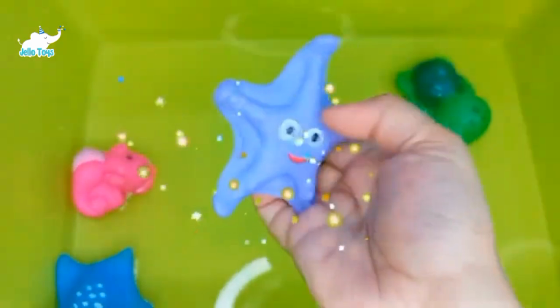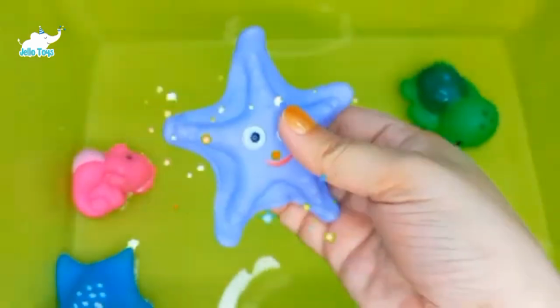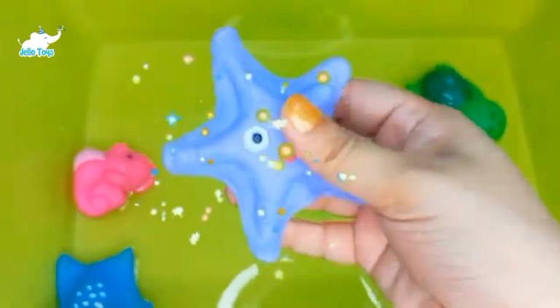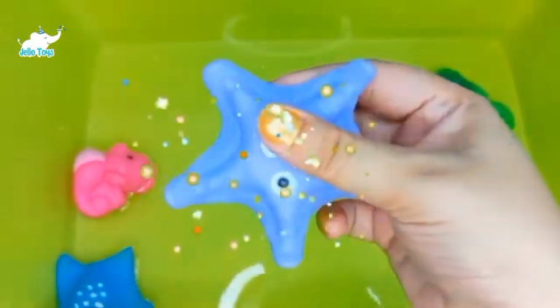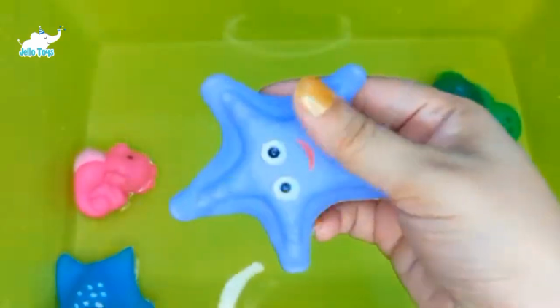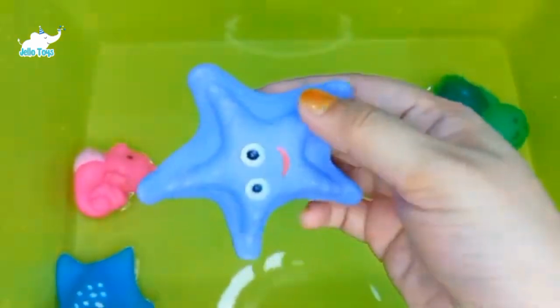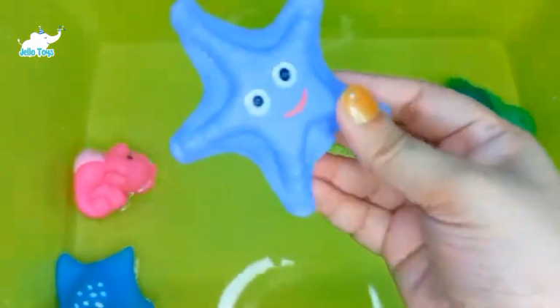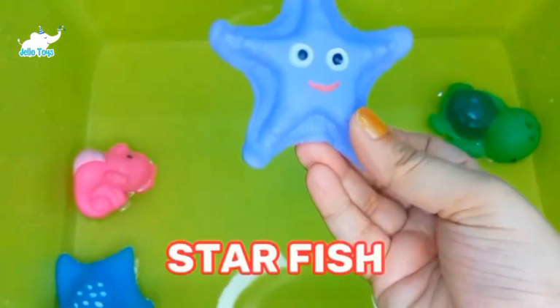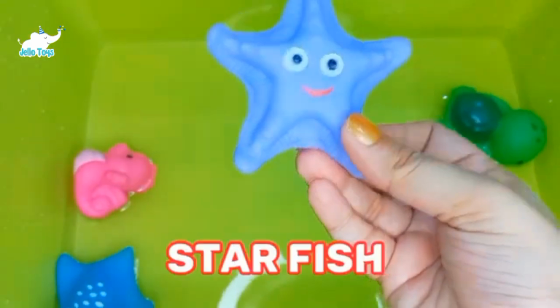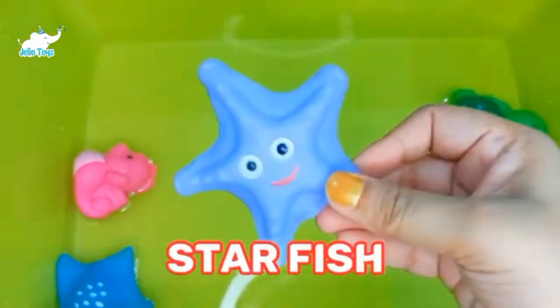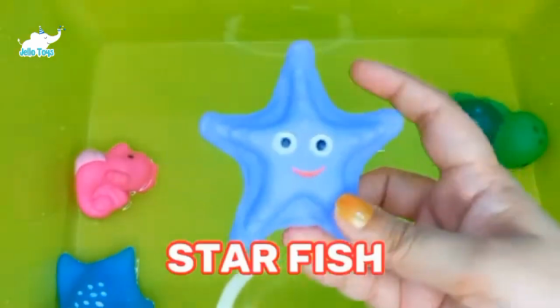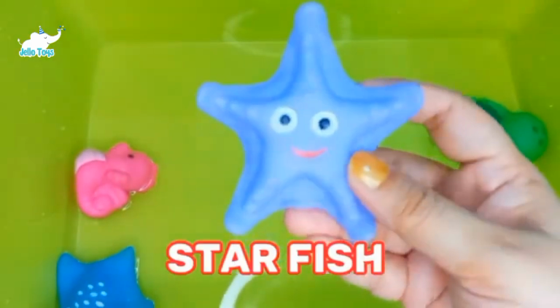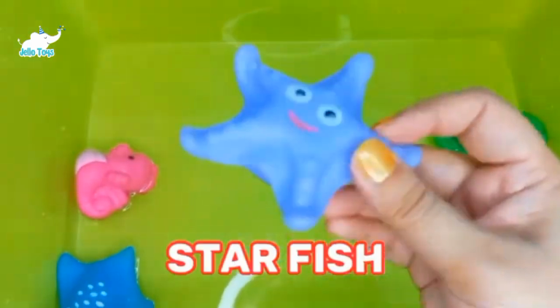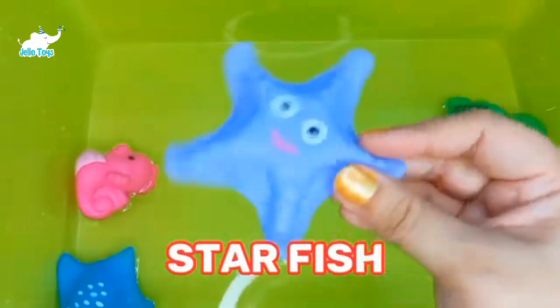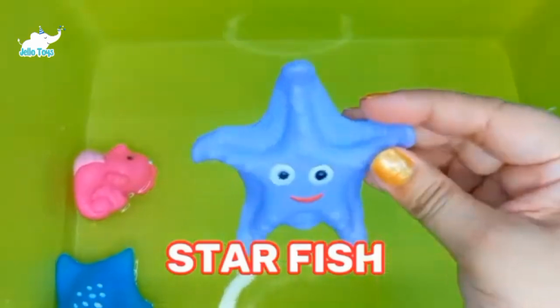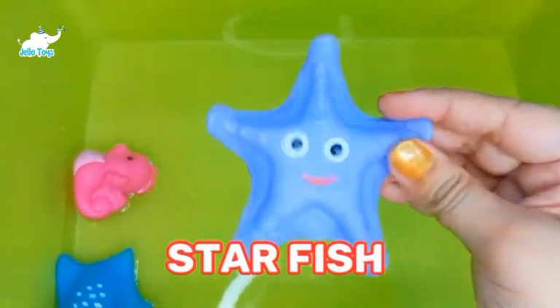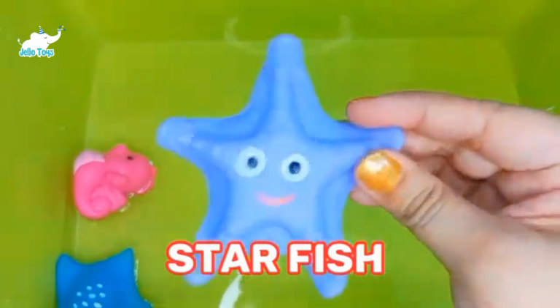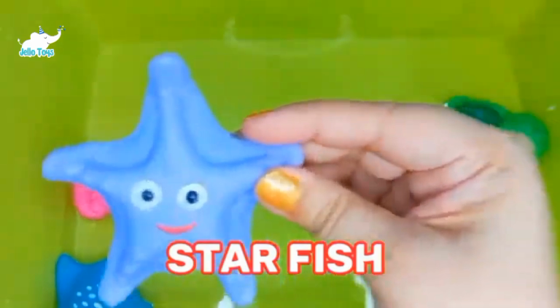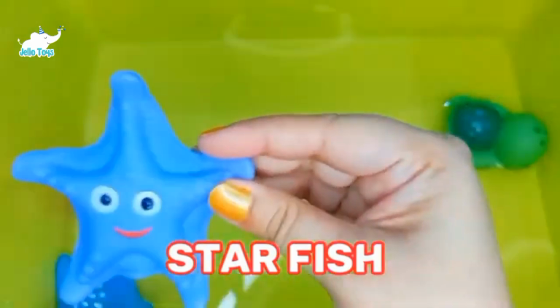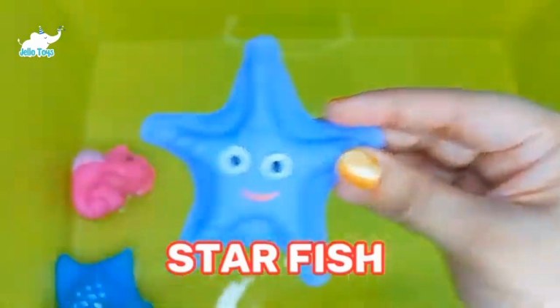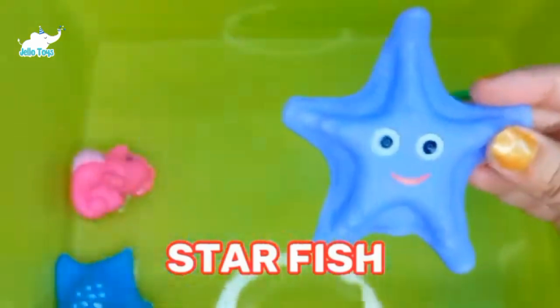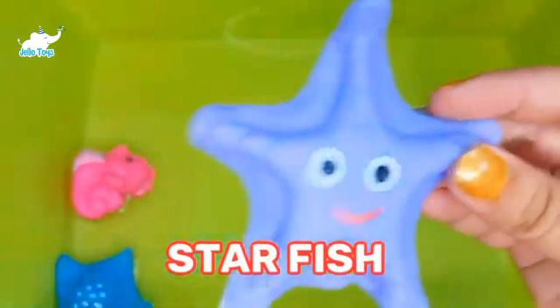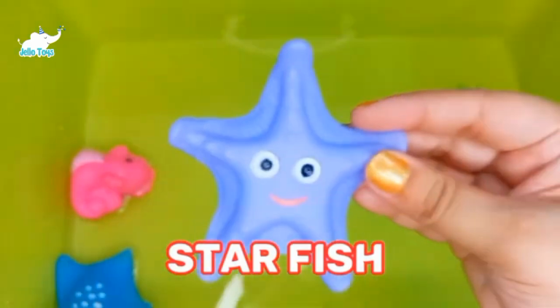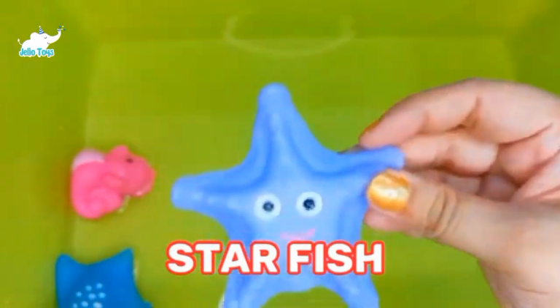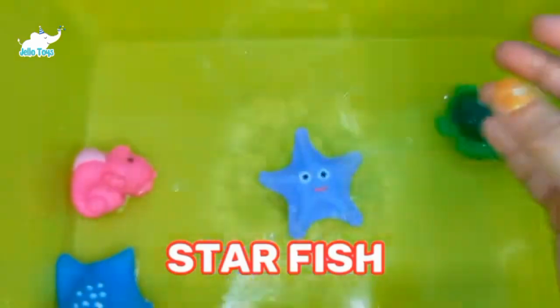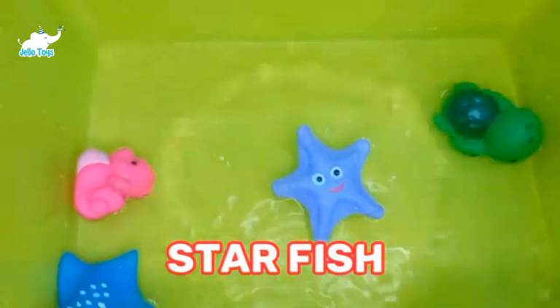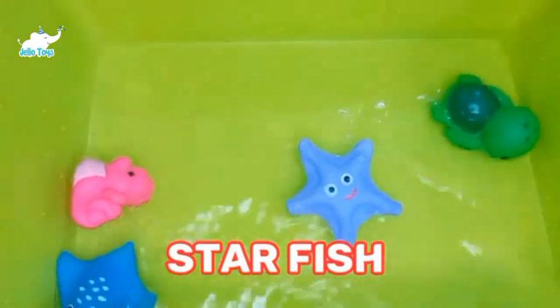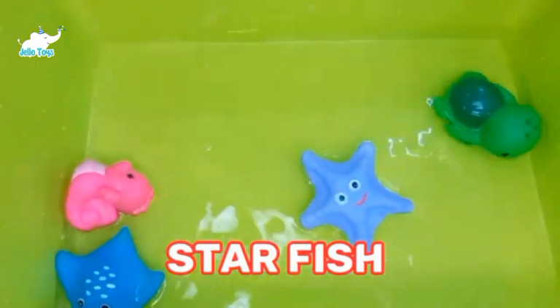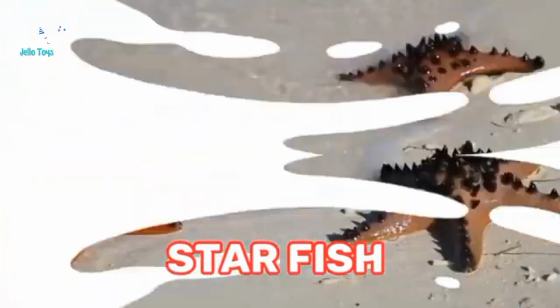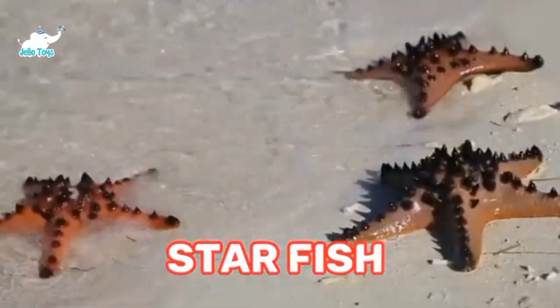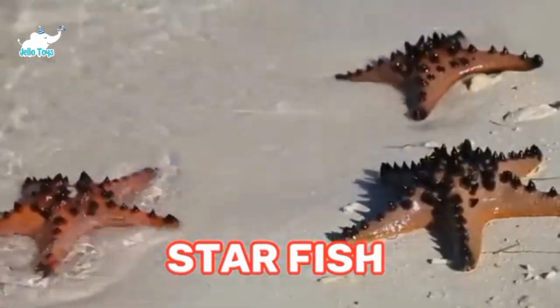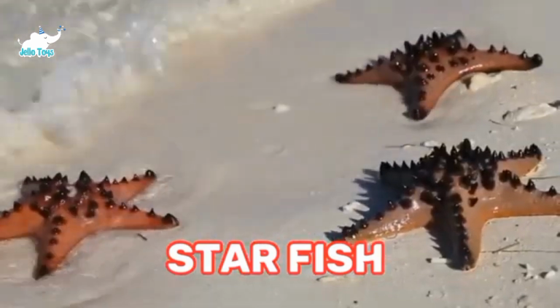Starfish. Starfish have tough and leathery skin which is very difficult to break down. Starfish can also regenerate their arms.